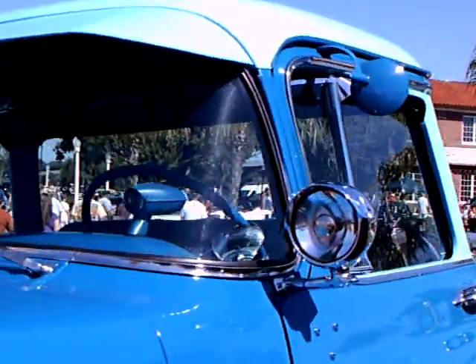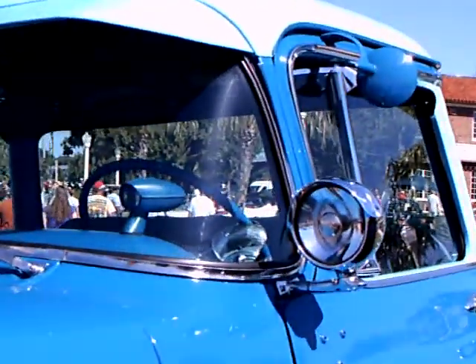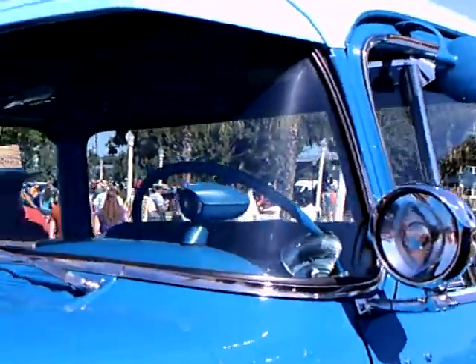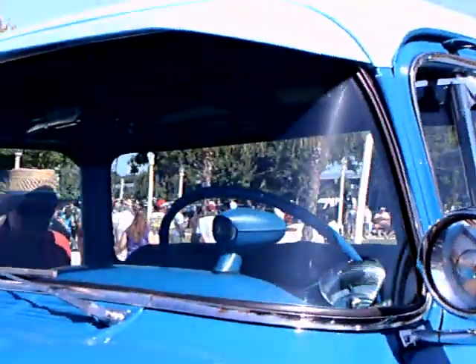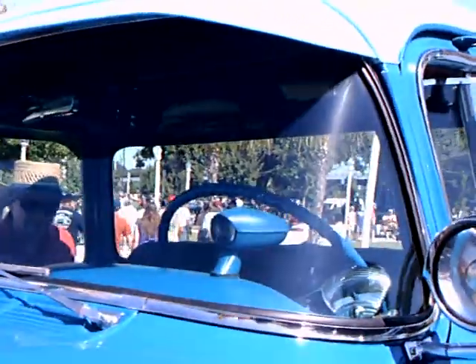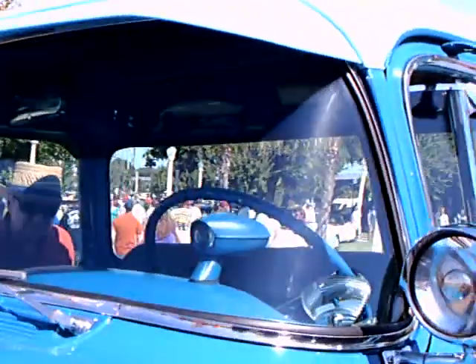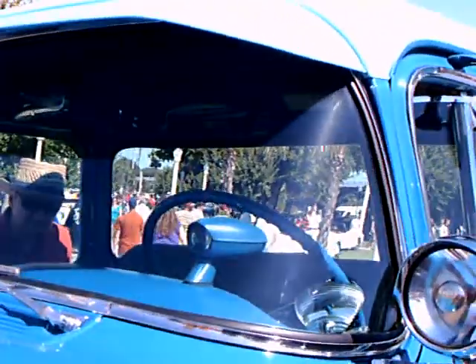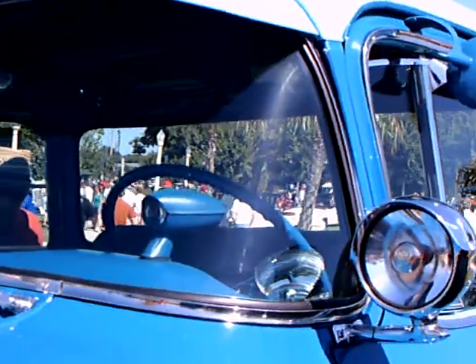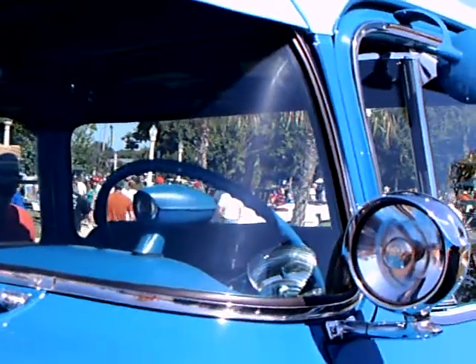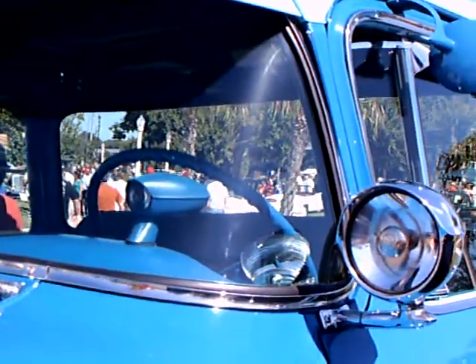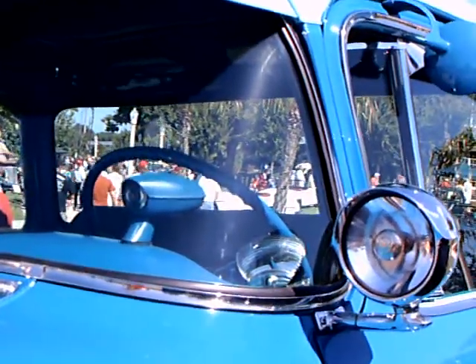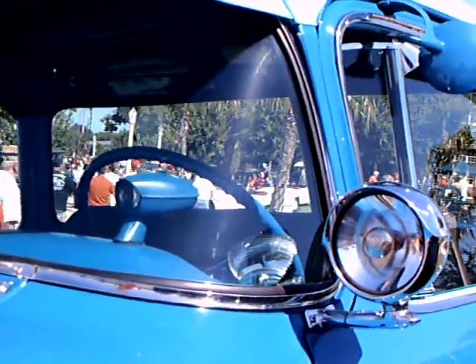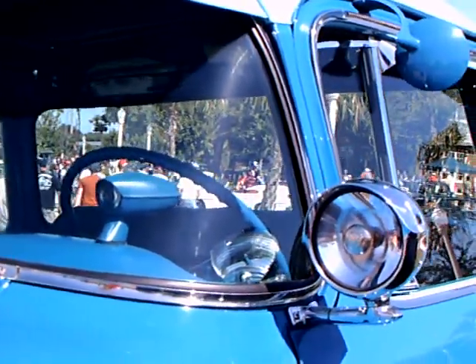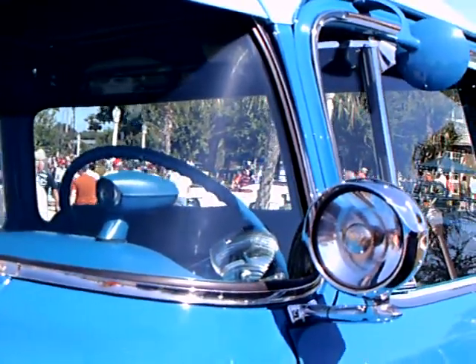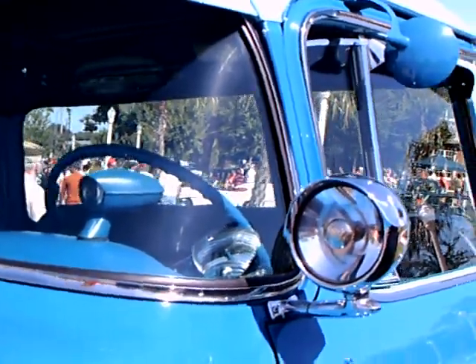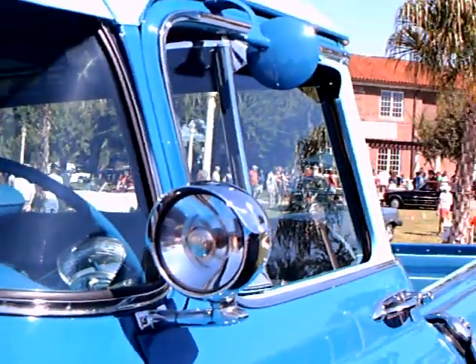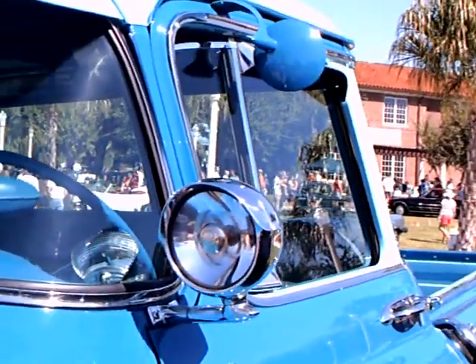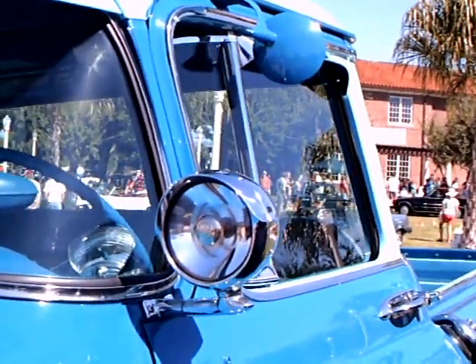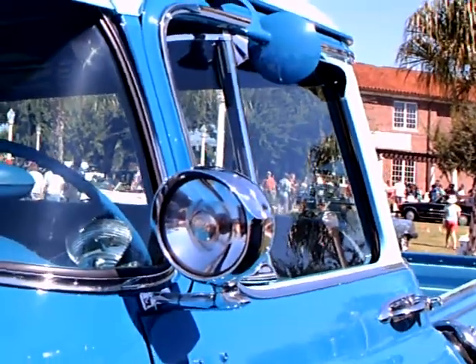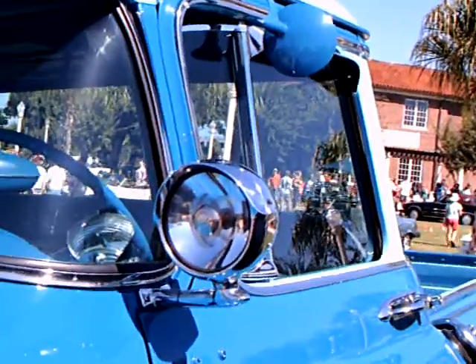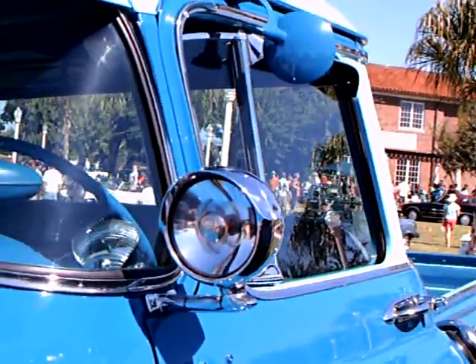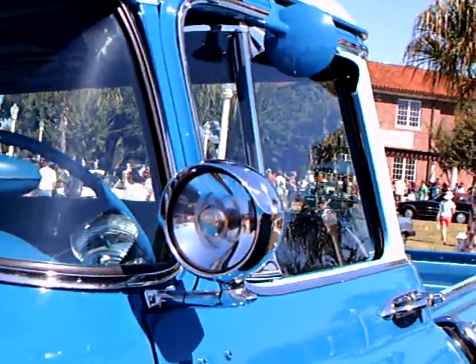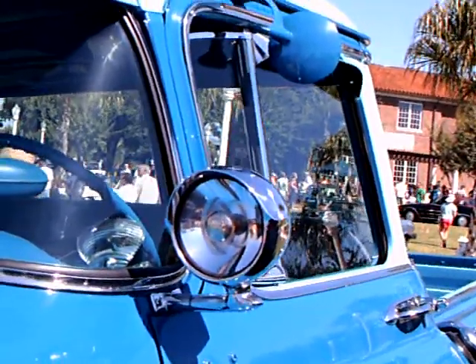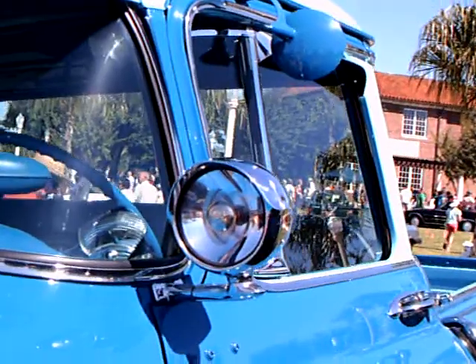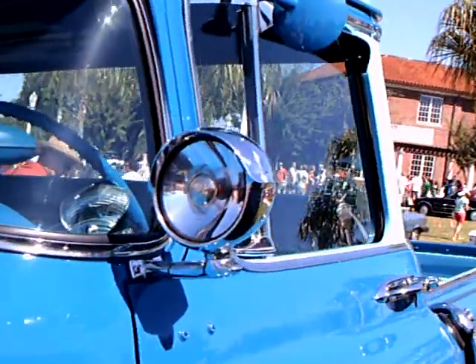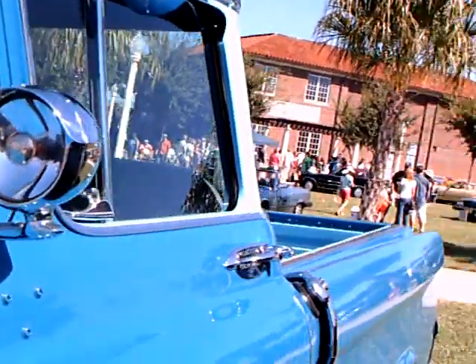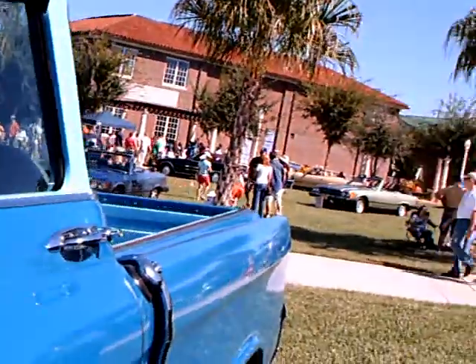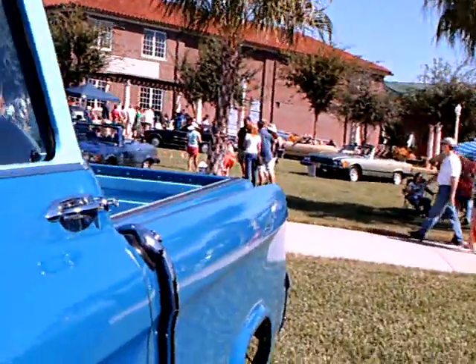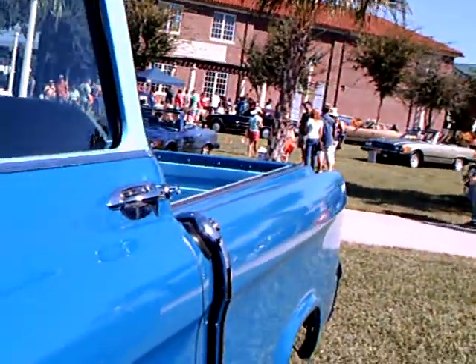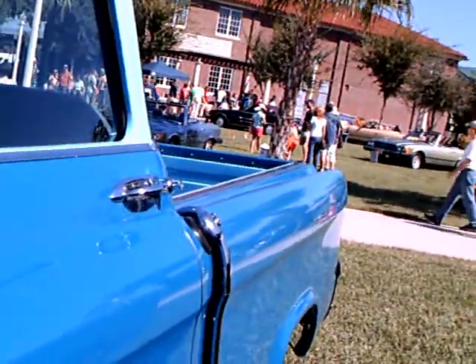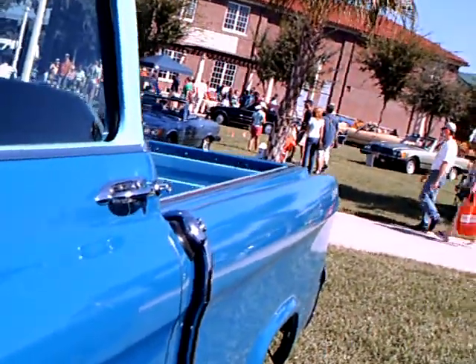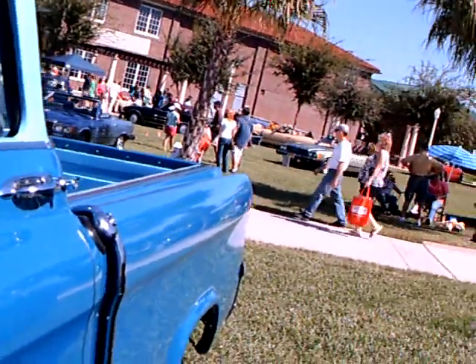It's got an electronic eye headlight dimmer, it's got the traffic light signal finder, it's got the spotlight, and there's the locking gas cap.